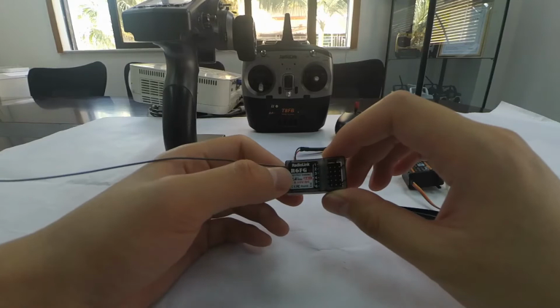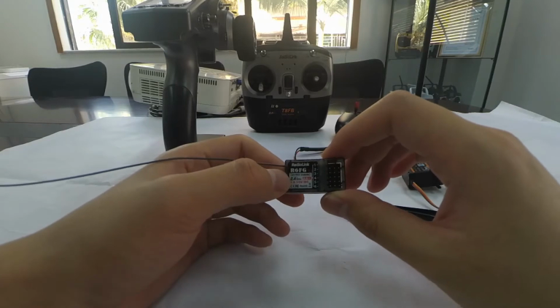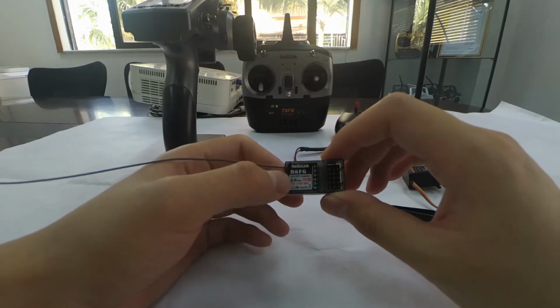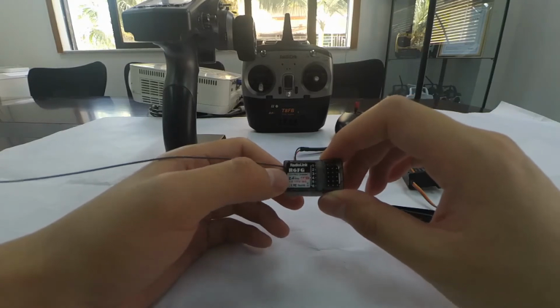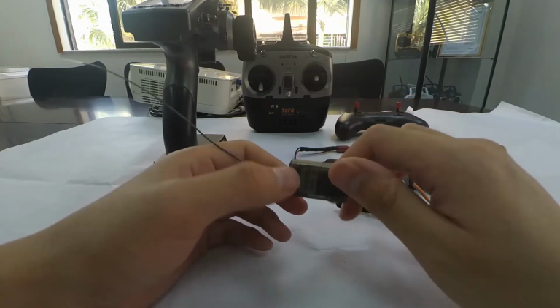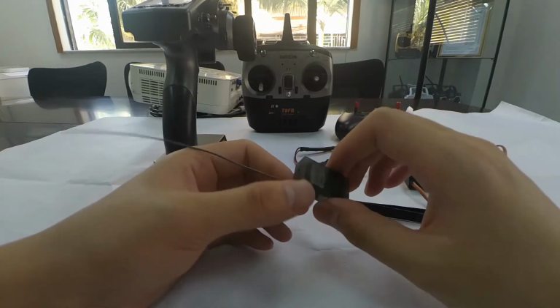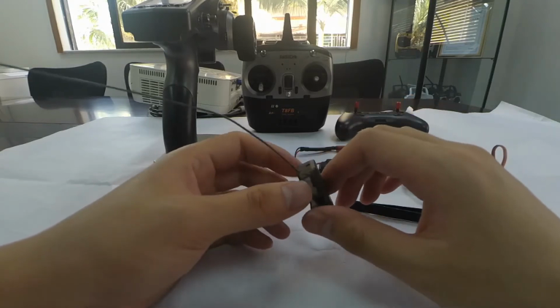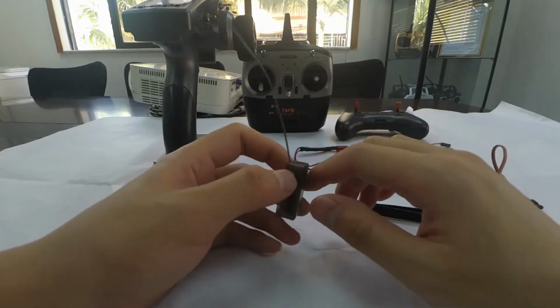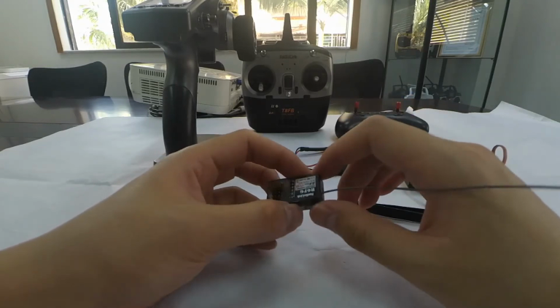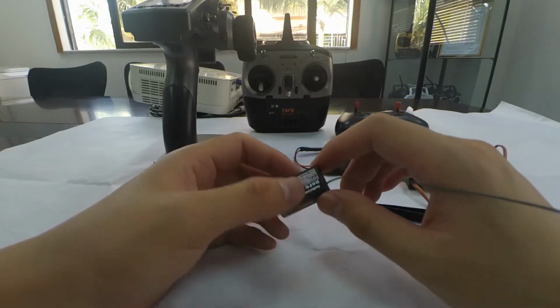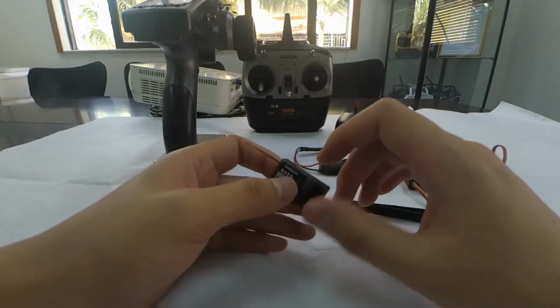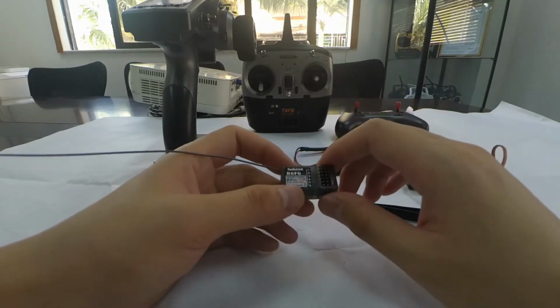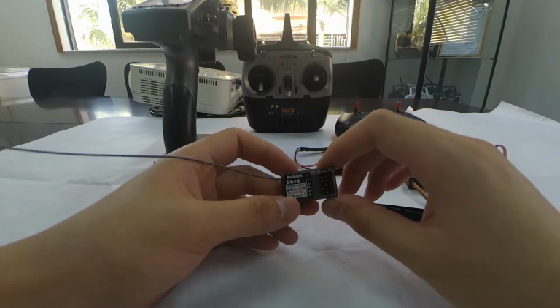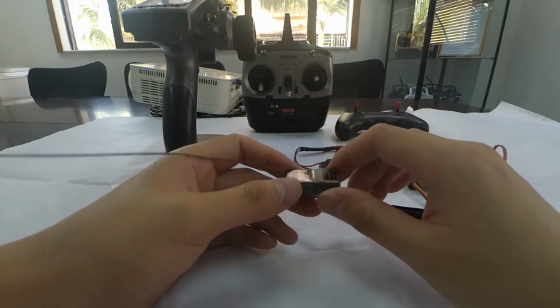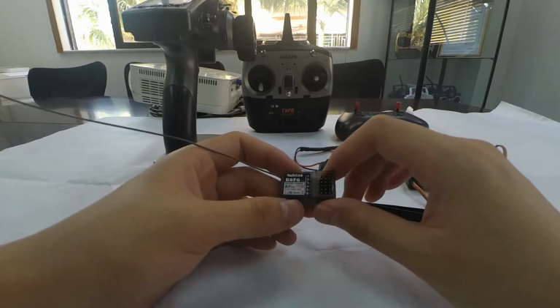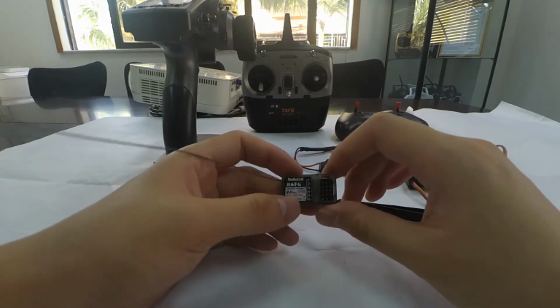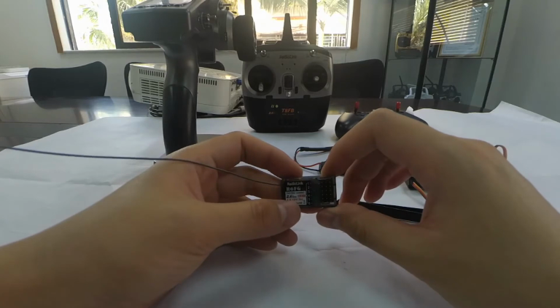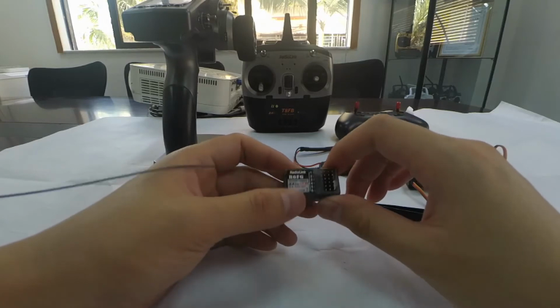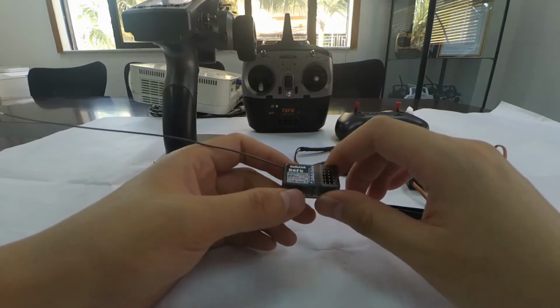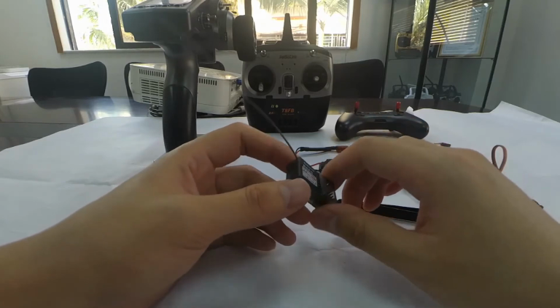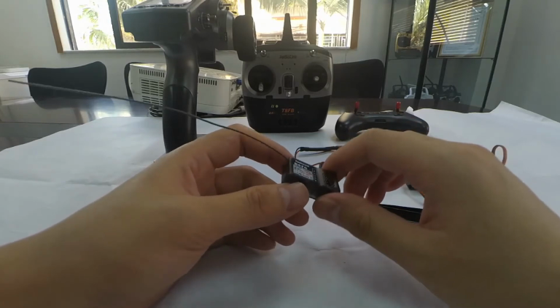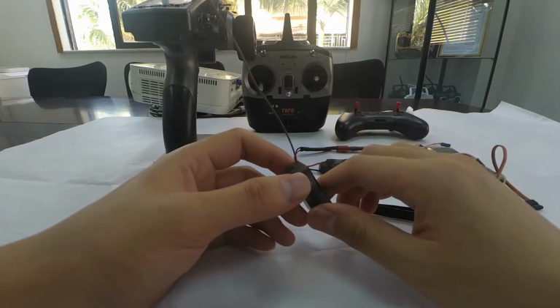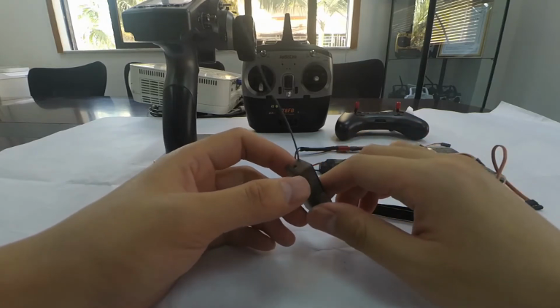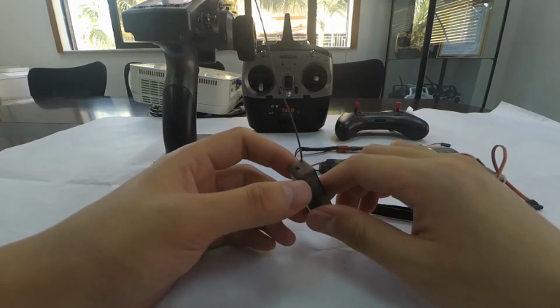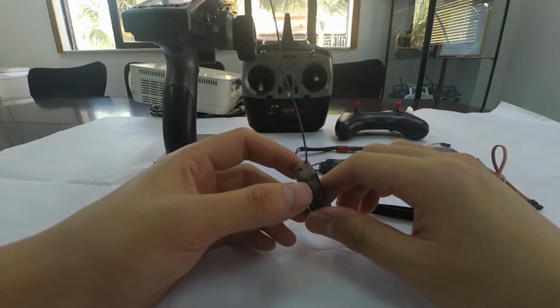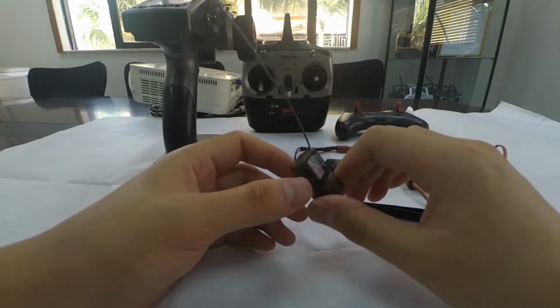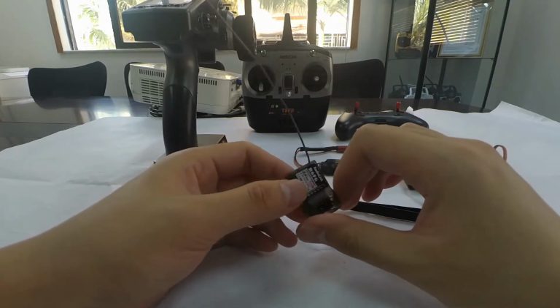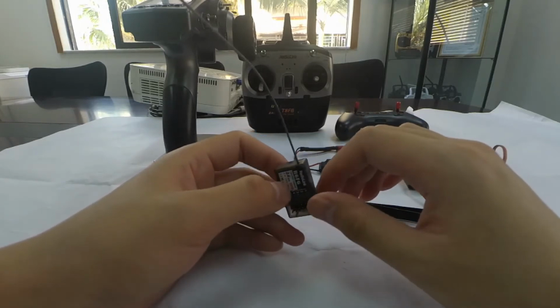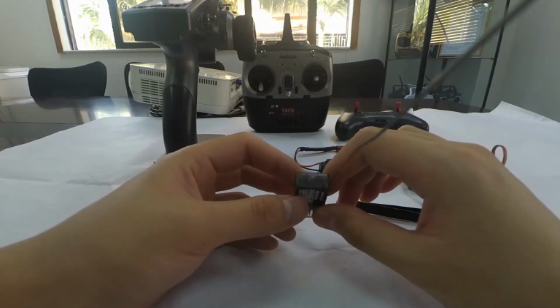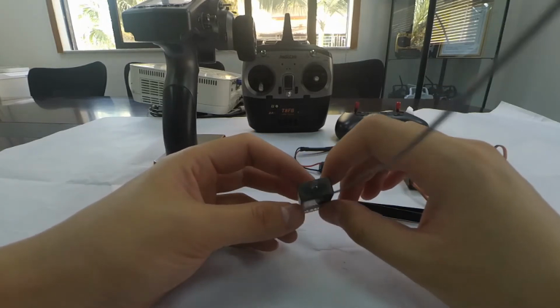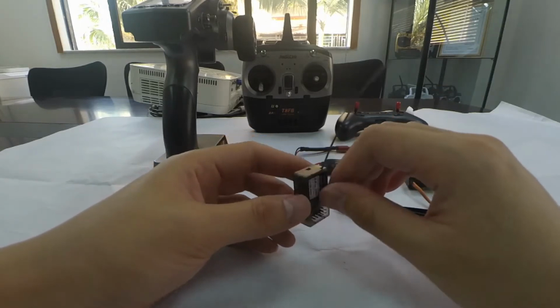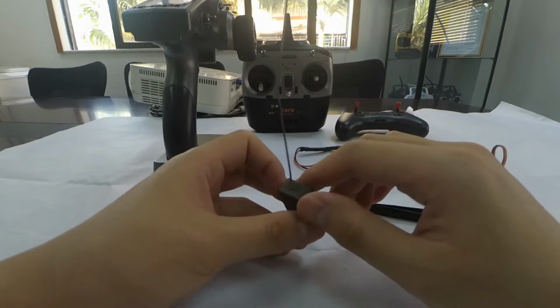The R6FG is a receiver with 6 channels in total and an integrated gyro. I'm going to show you how to do the binding and how to activate the gyro function.